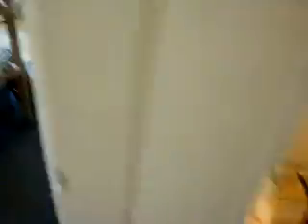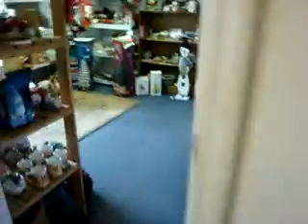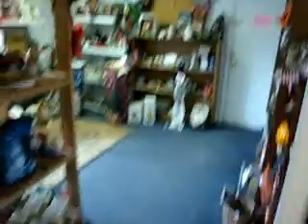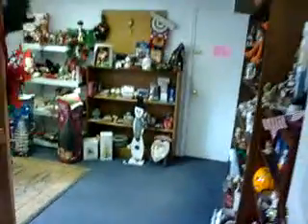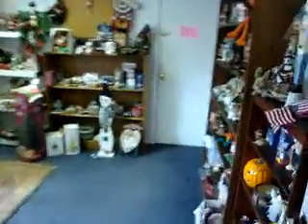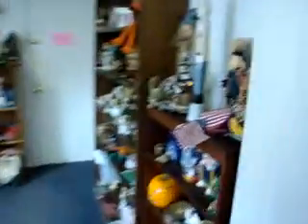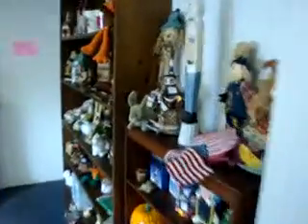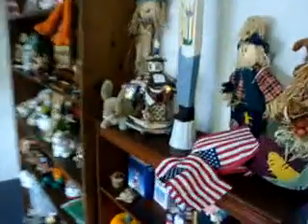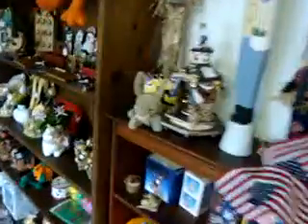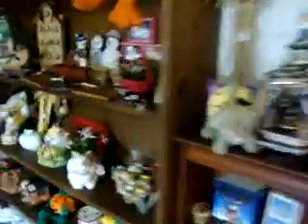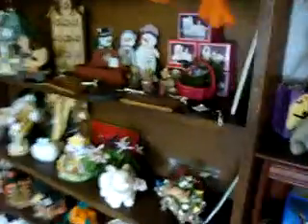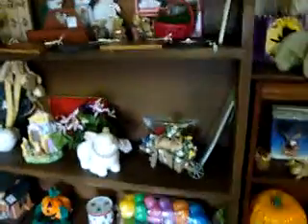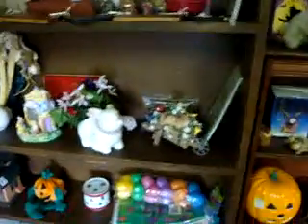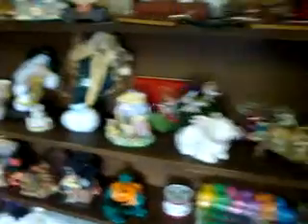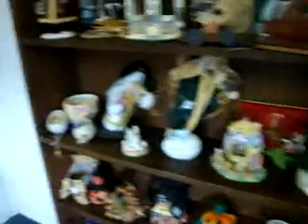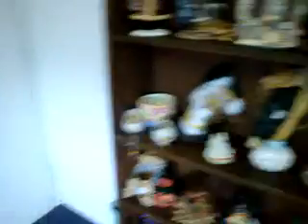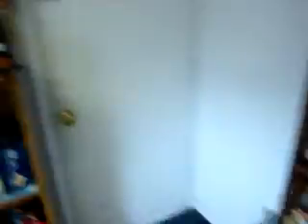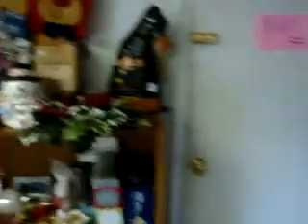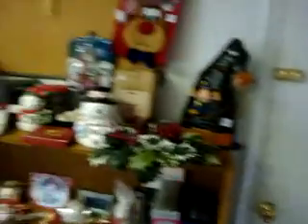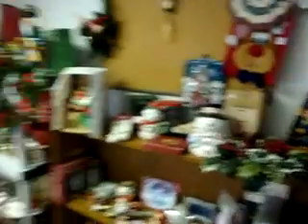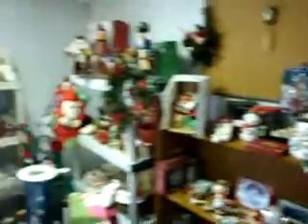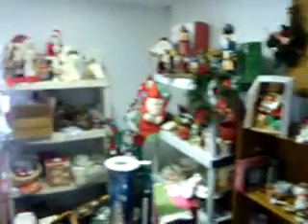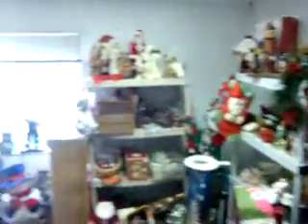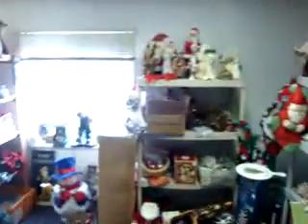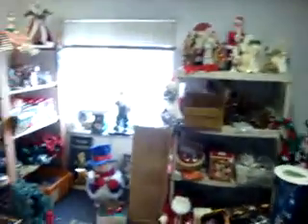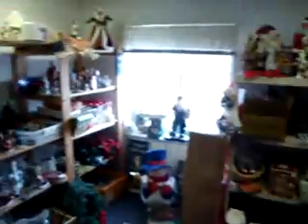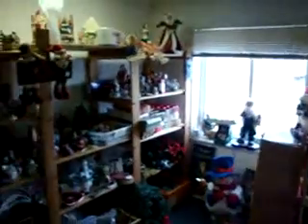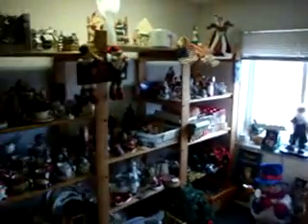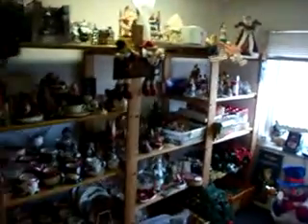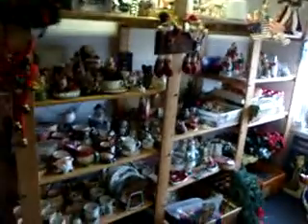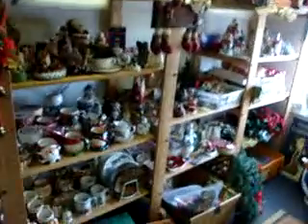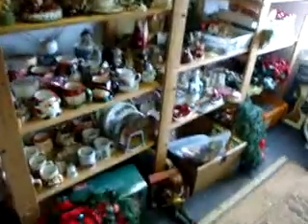Back here in our final room we've got our holiday section — Easter decorations, Halloween decorations, and lots of Christmas decorations including artificial trees and wreaths.